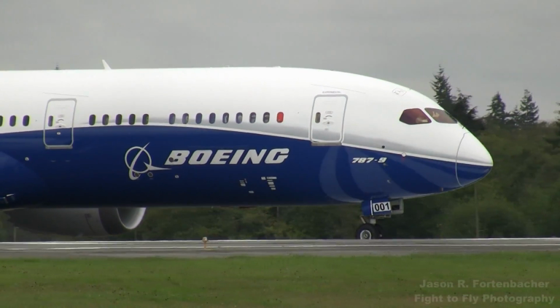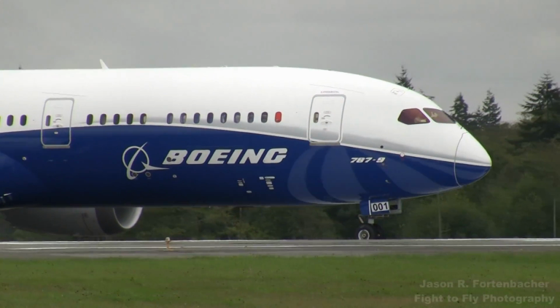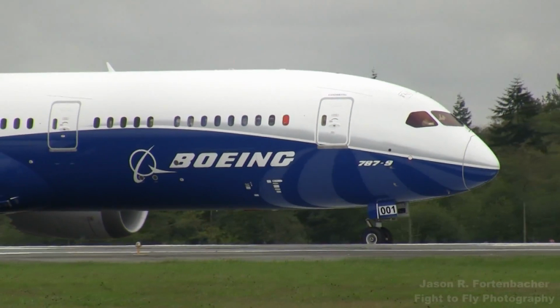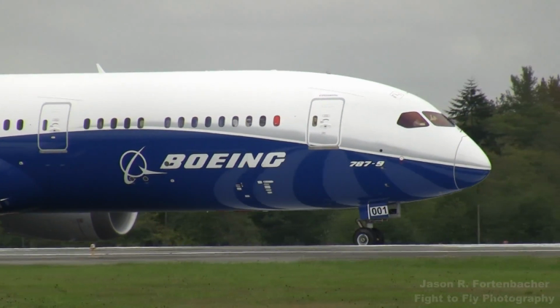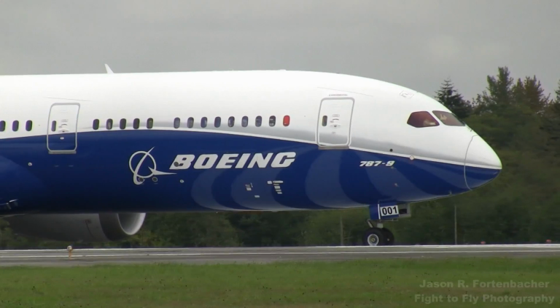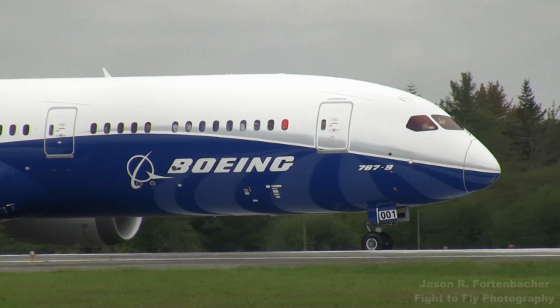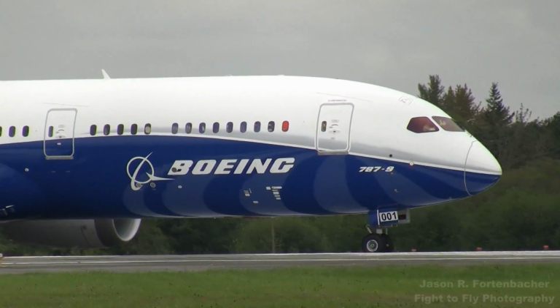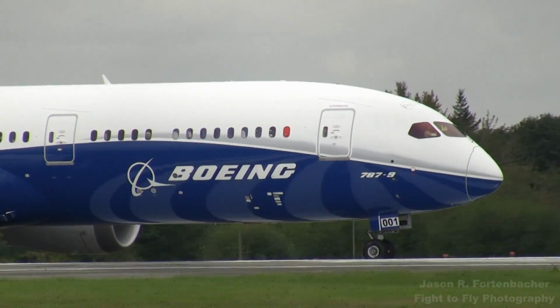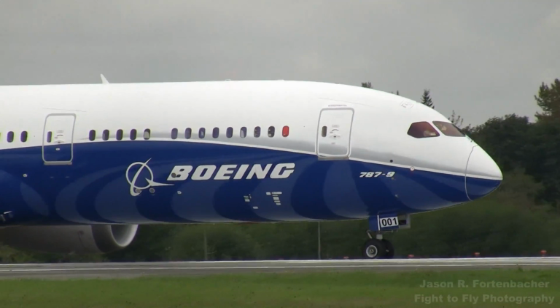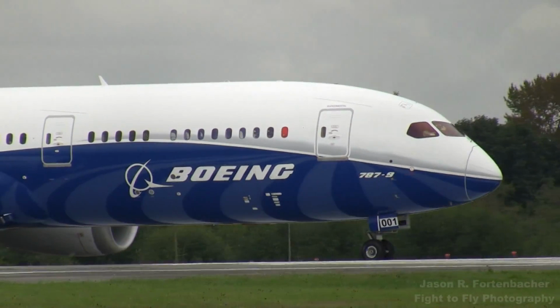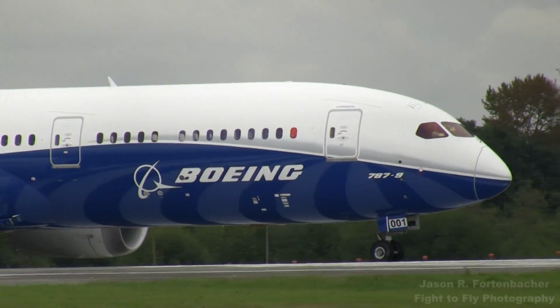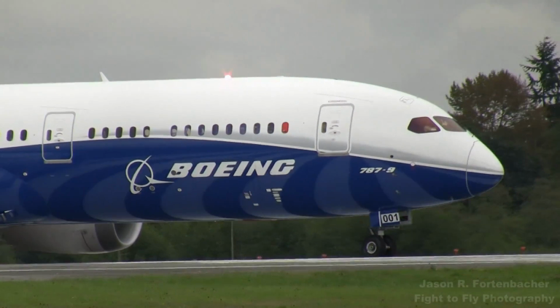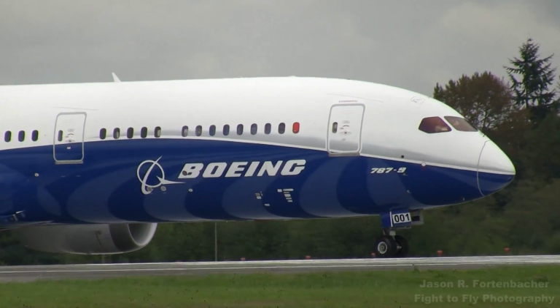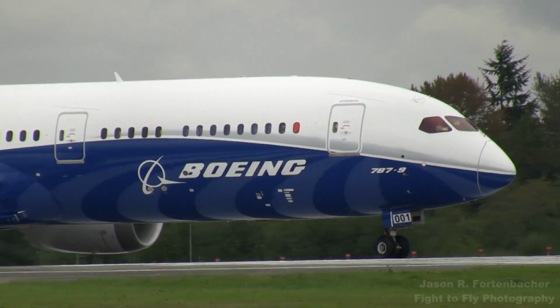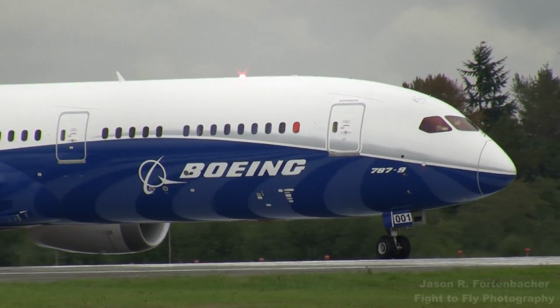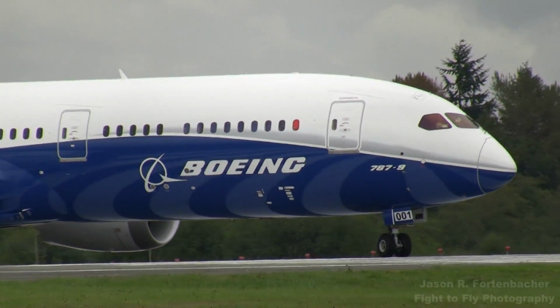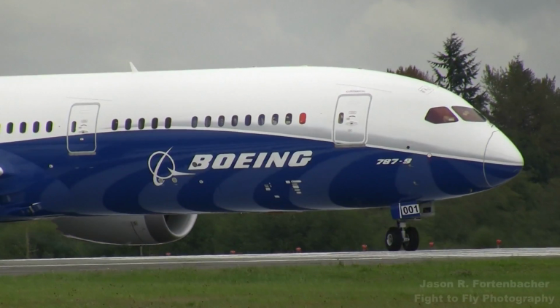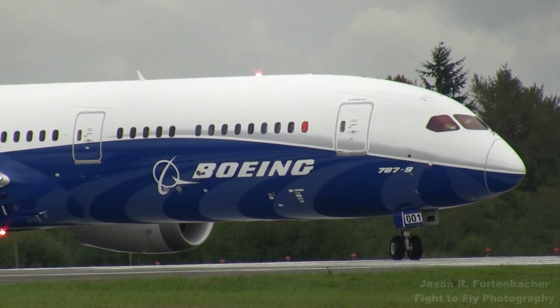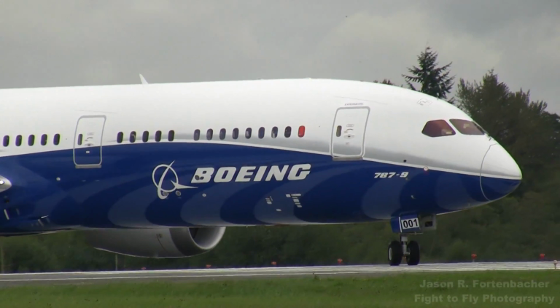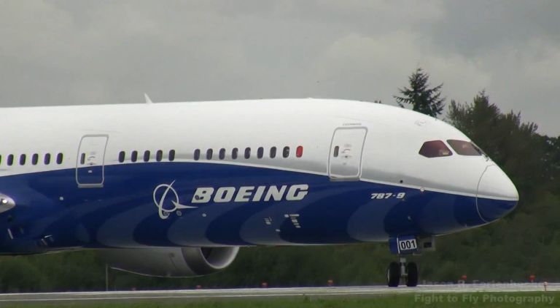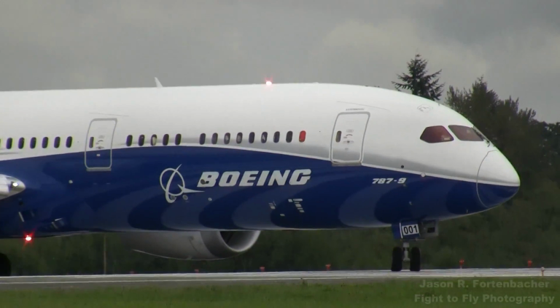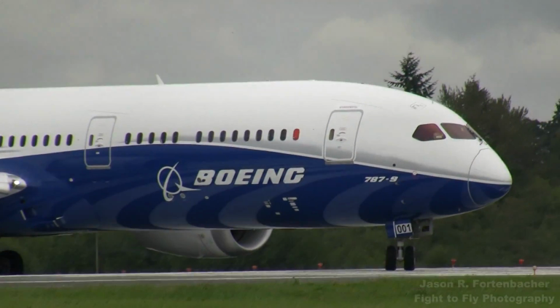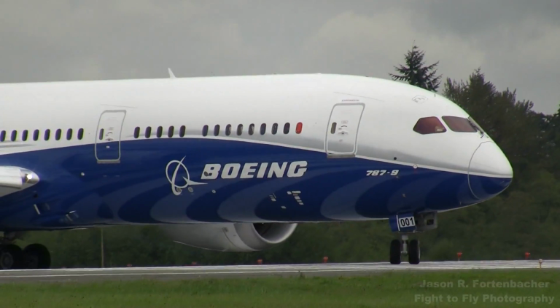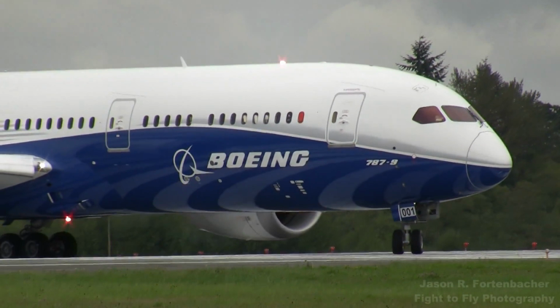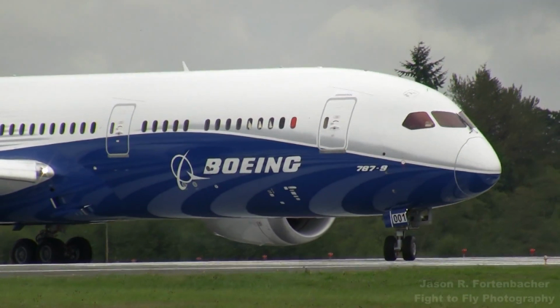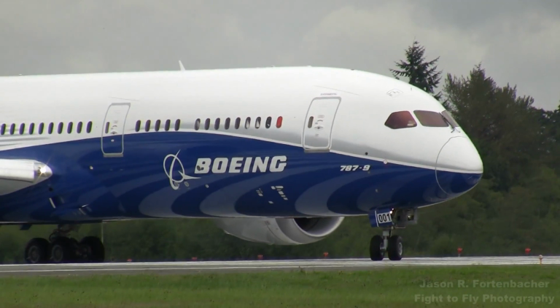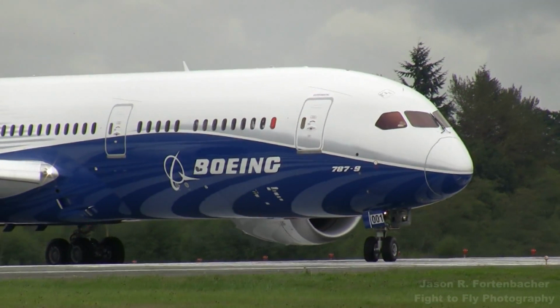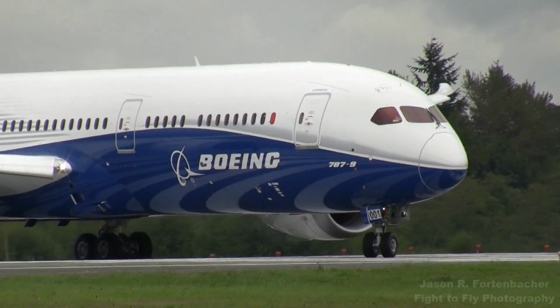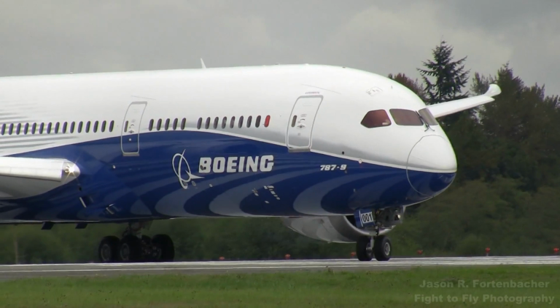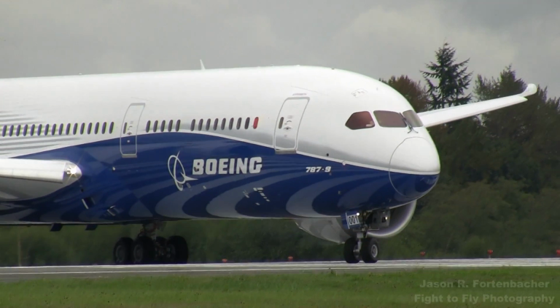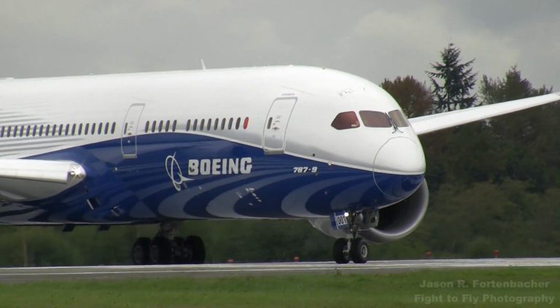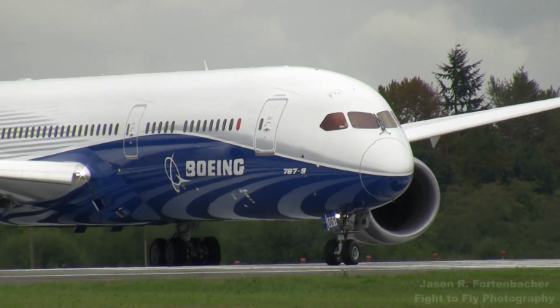Do you have a helicopter on the west side, or is it clear entirely on the west side? Do you have a helicopter on the west side, or both helicopters in between the parallels? Okay, copy all. Both airplanes will maintain west of the field.